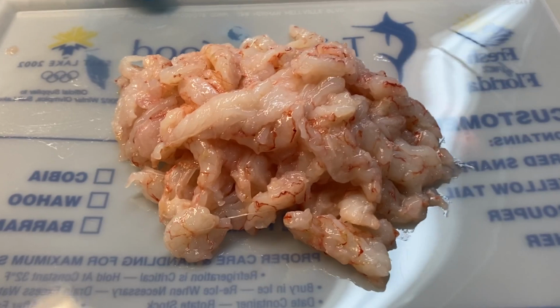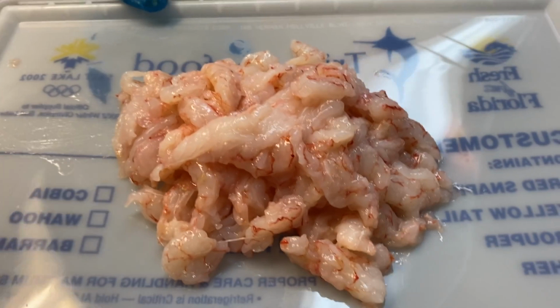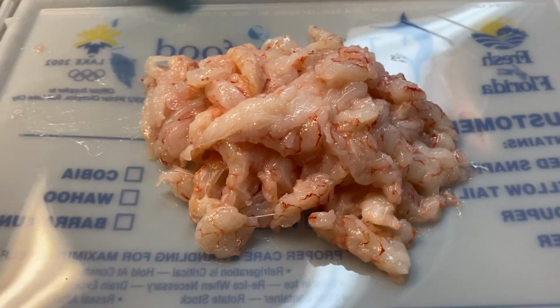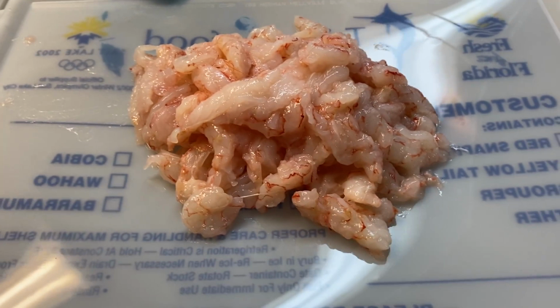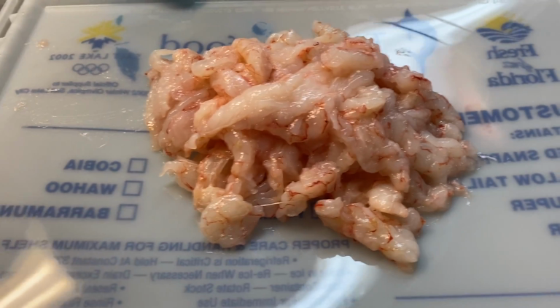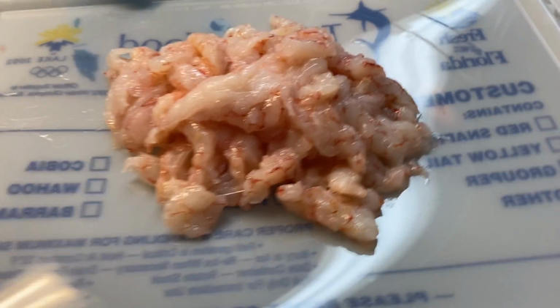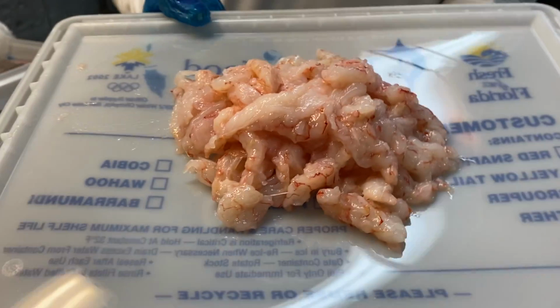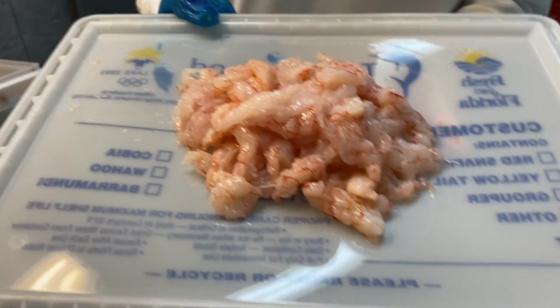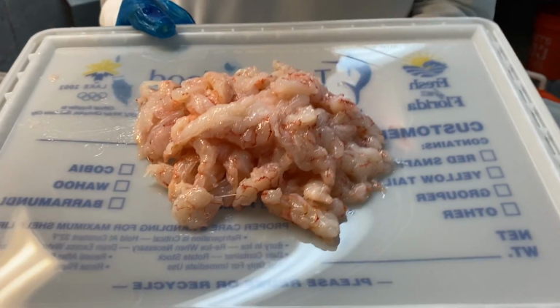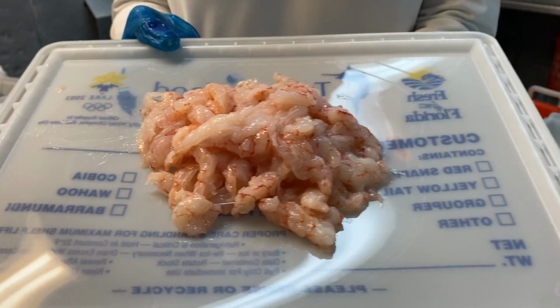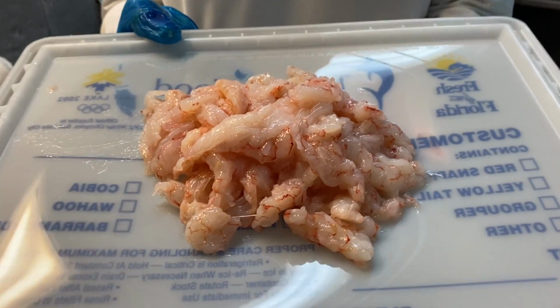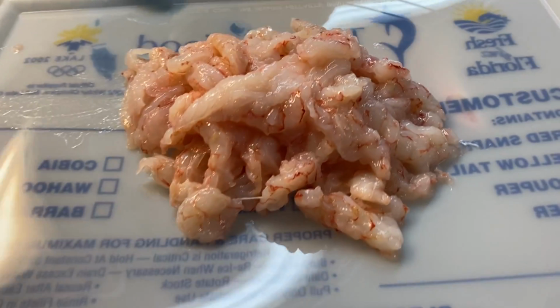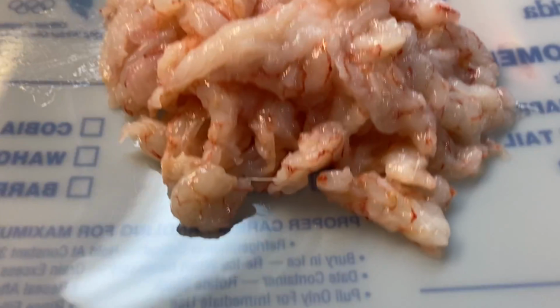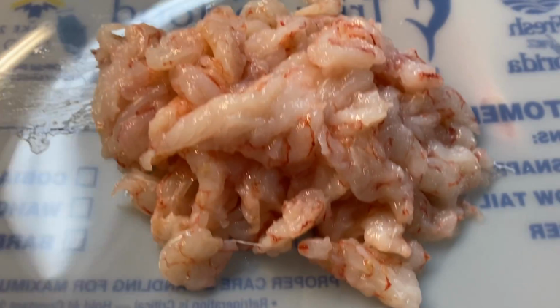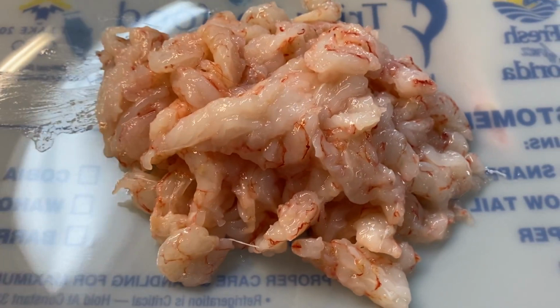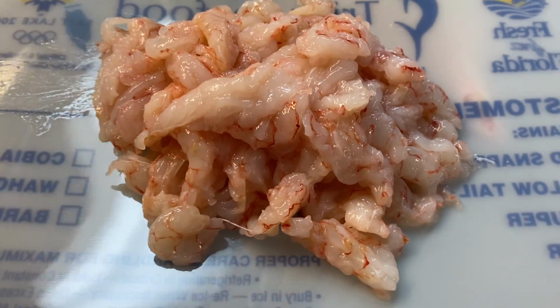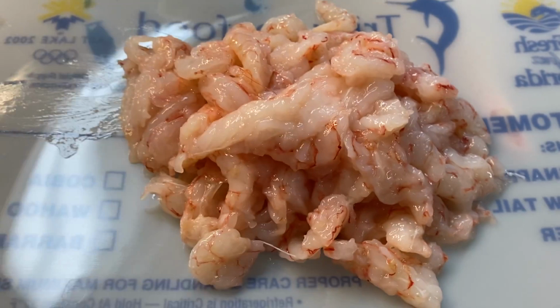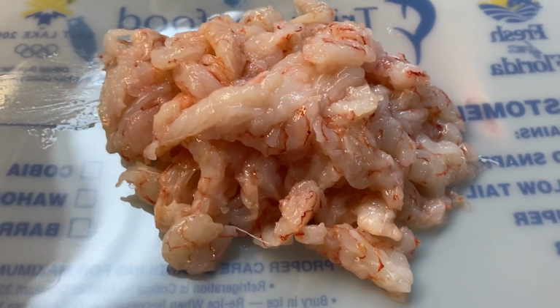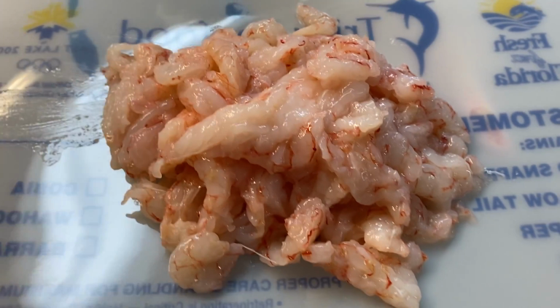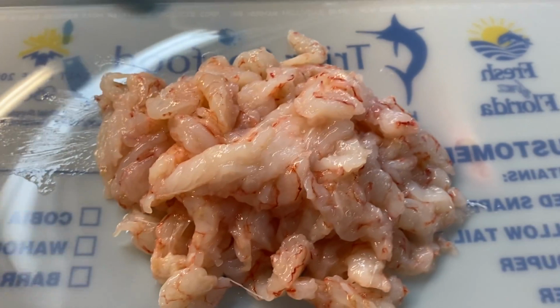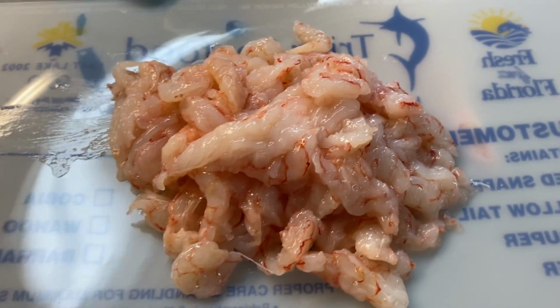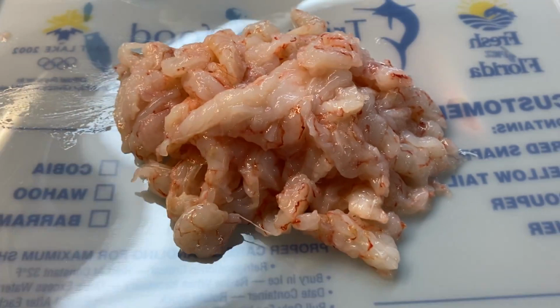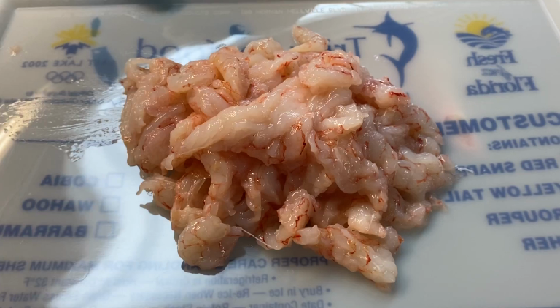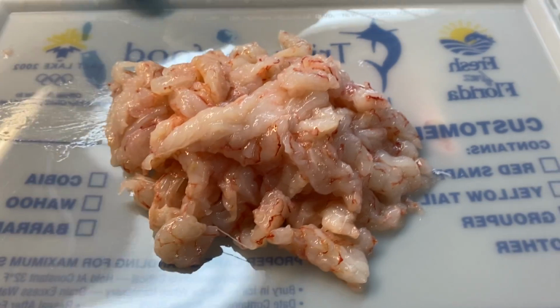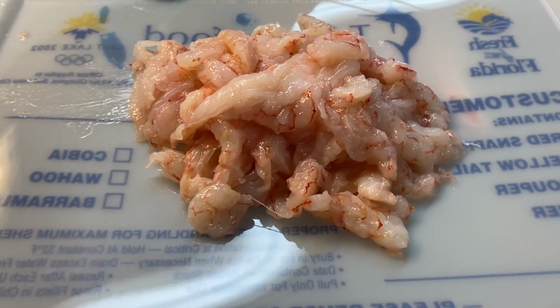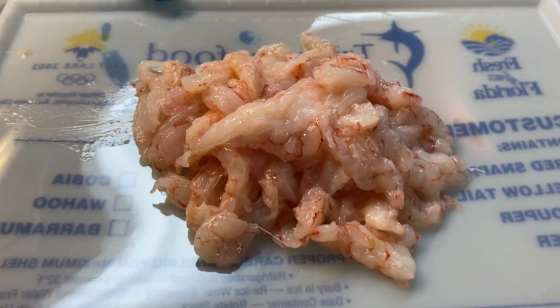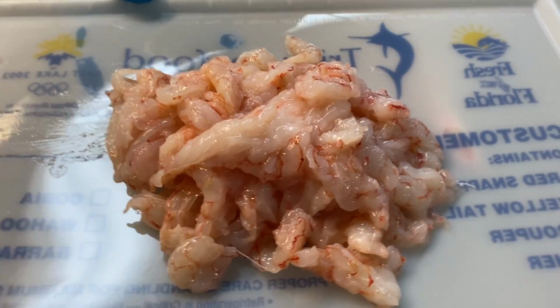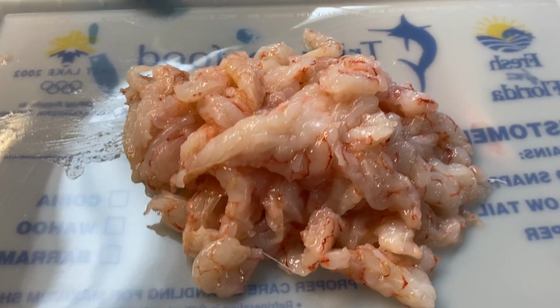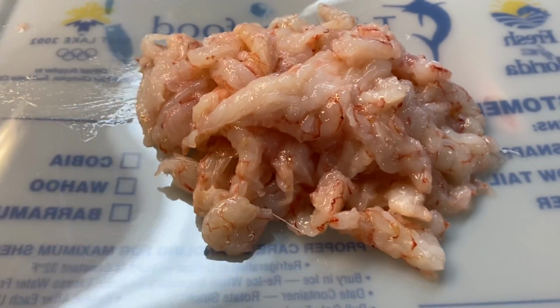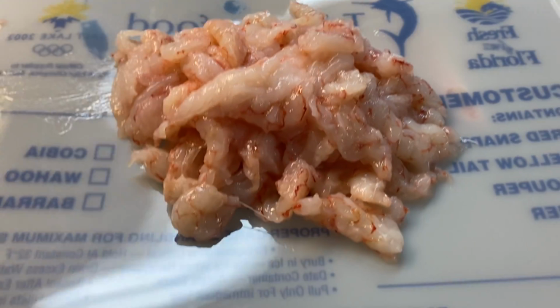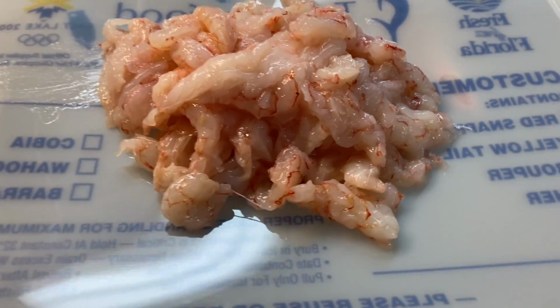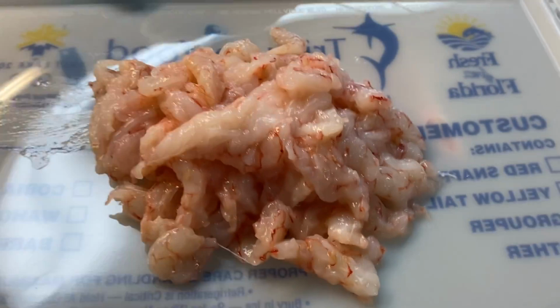My absolute favorite: 2,000 feet deep off the east coast of Florida, royal red shrimp. These little critters live in a nutrient-rich mudflat down at the bottom of the ocean, feeding on little pinfish and small tiny shellfish.